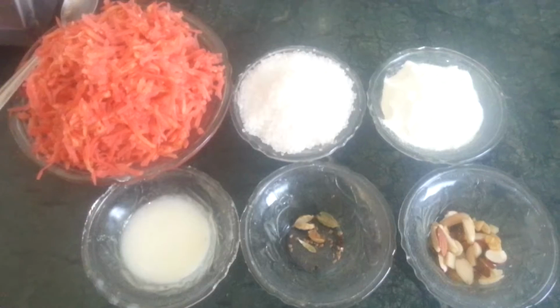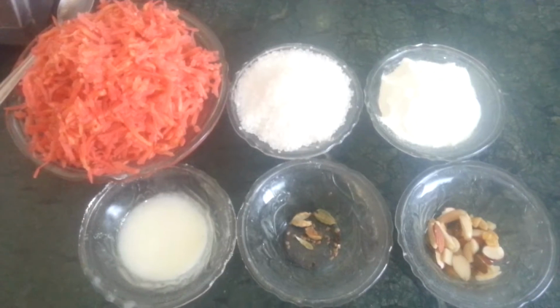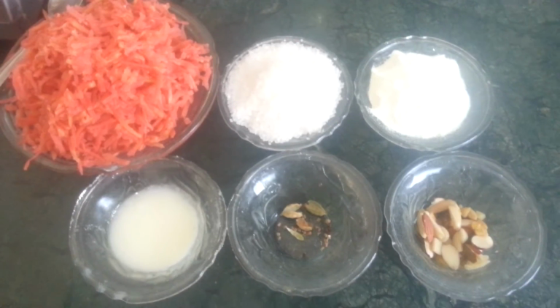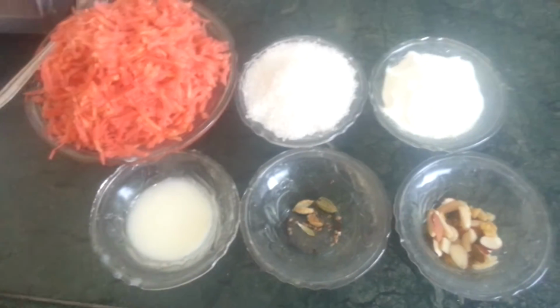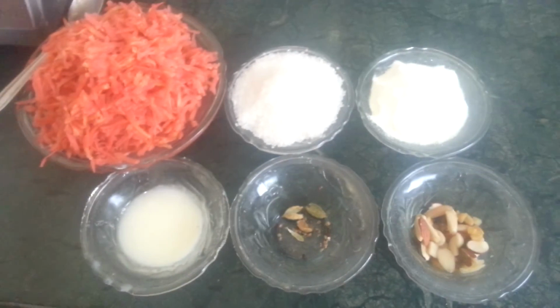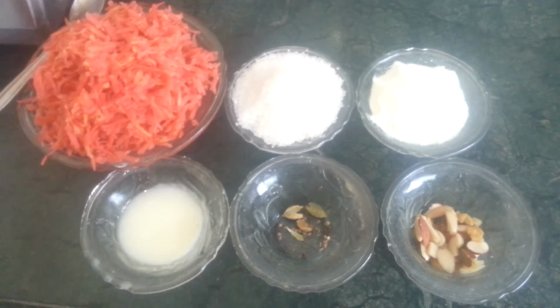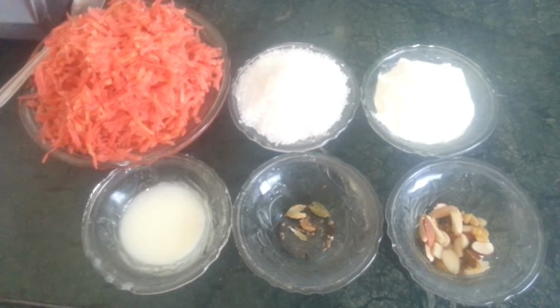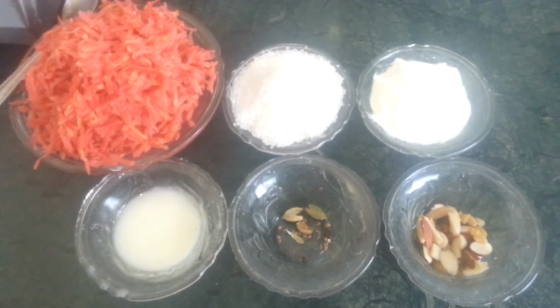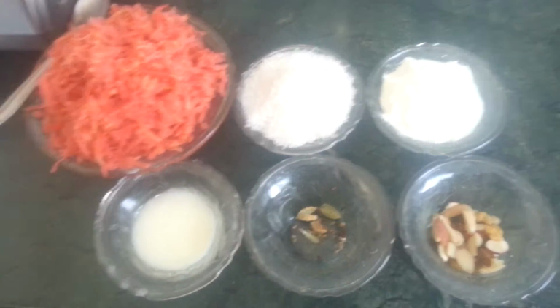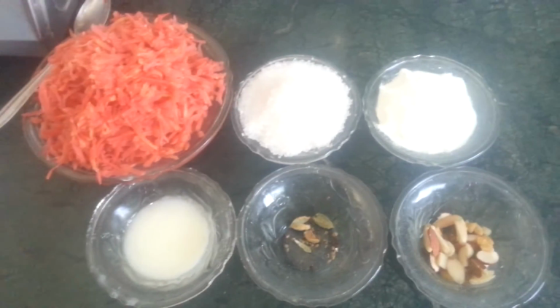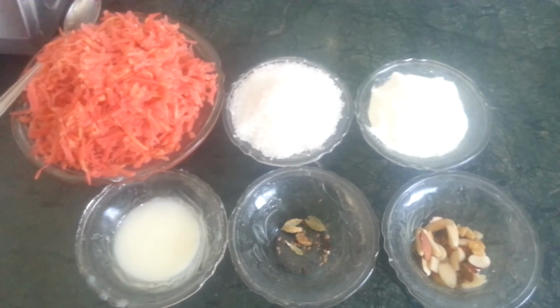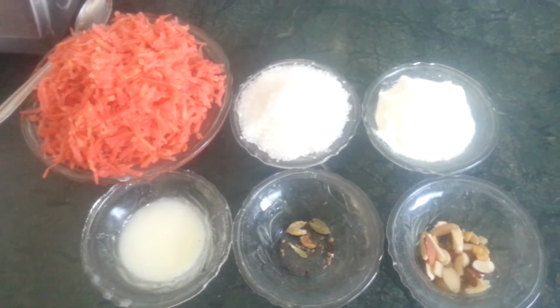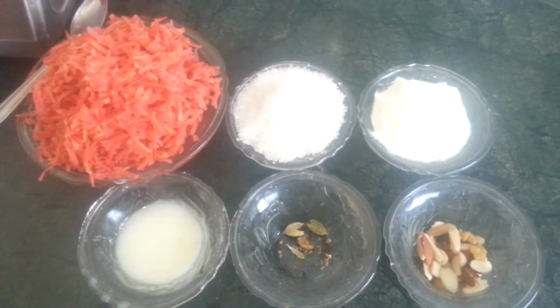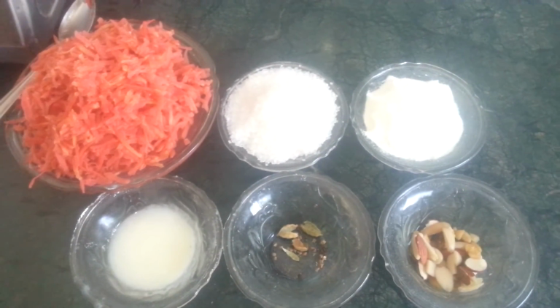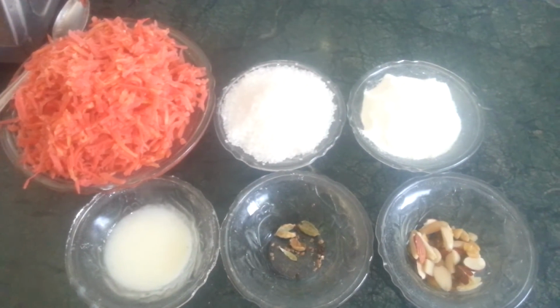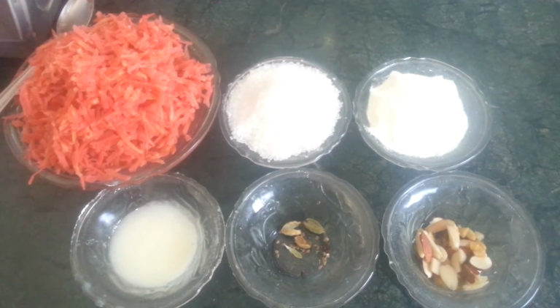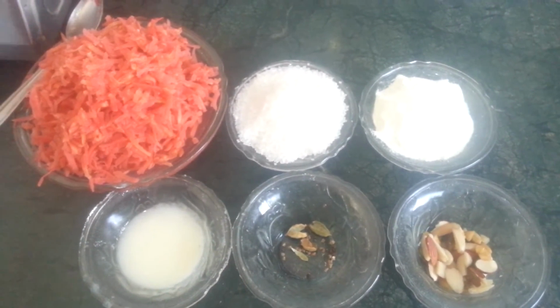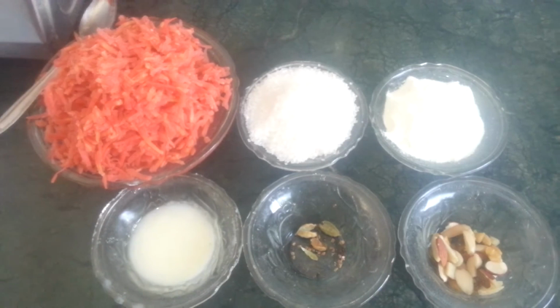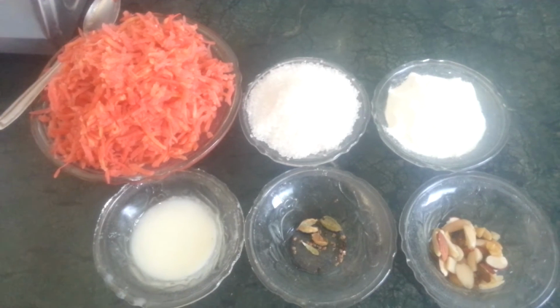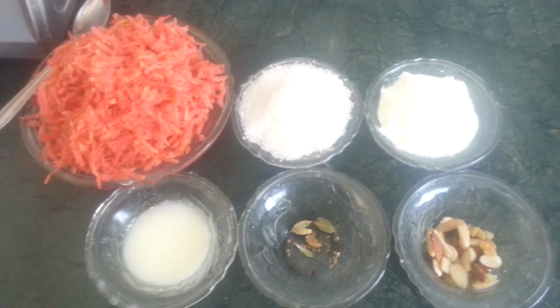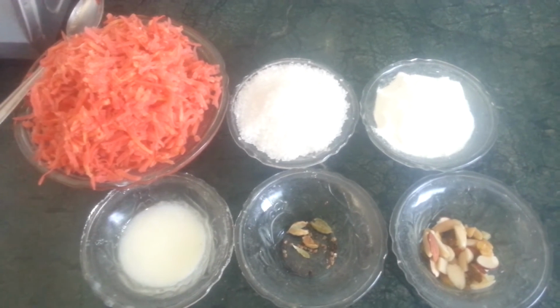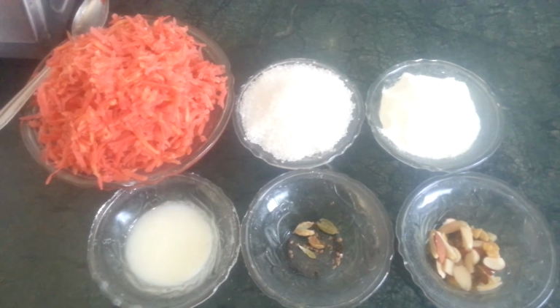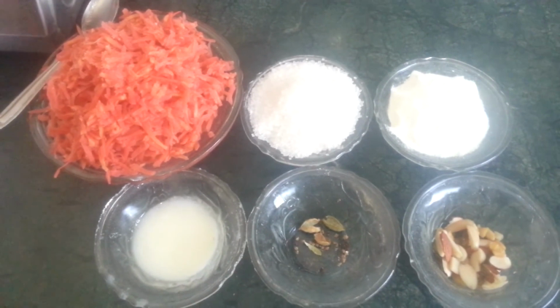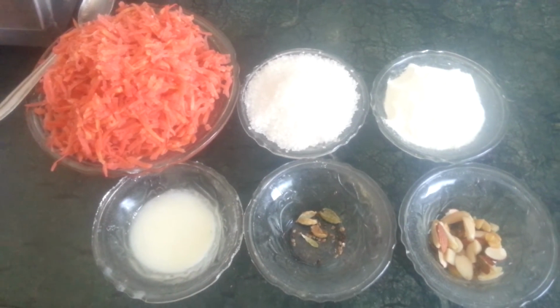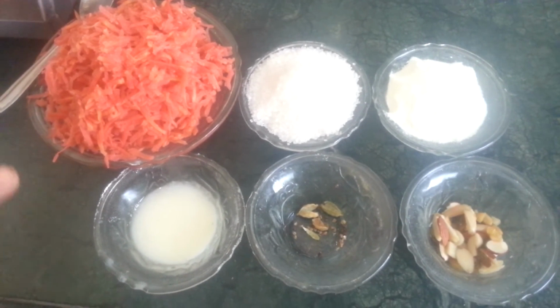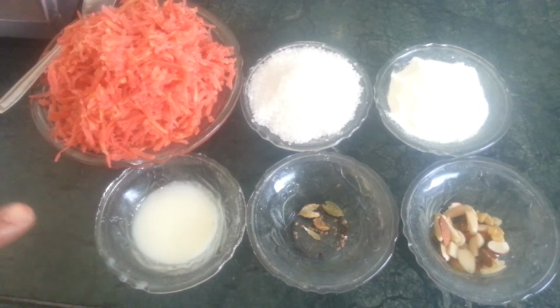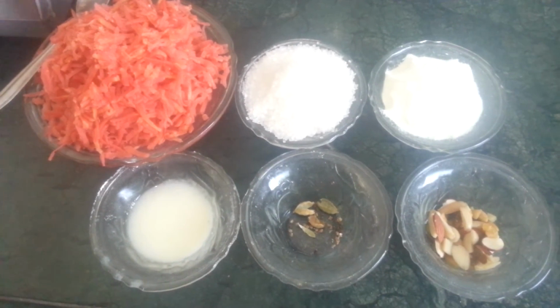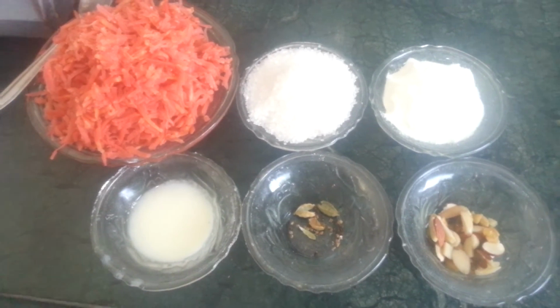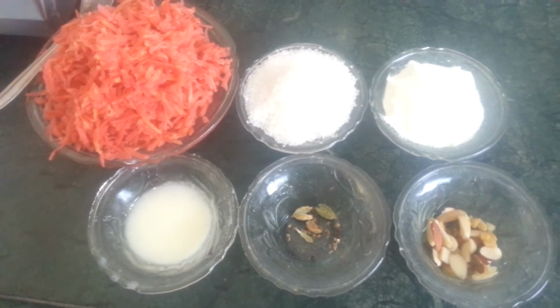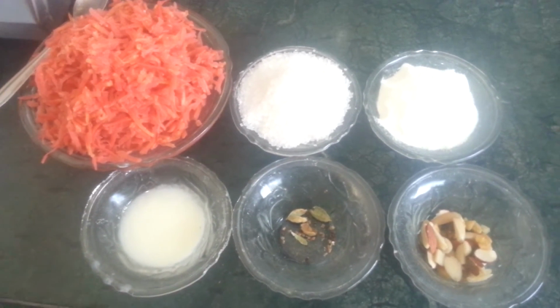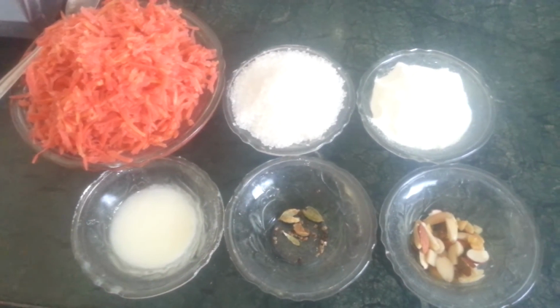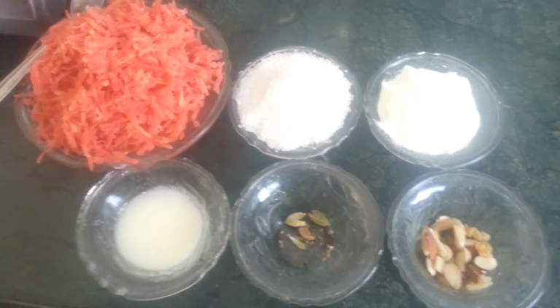Hello everyone, welcome to my channel, All in One. Today I will show you how to make gajar ka halwa, so let's start it.